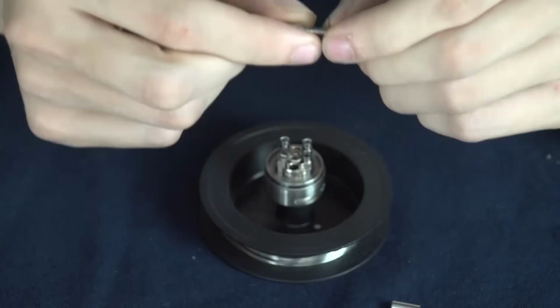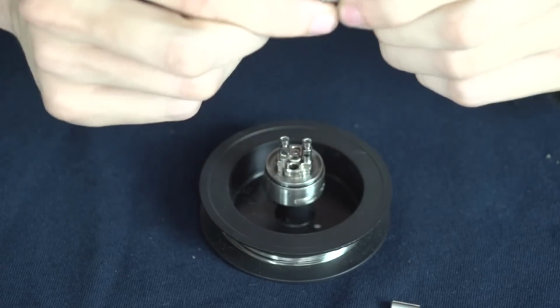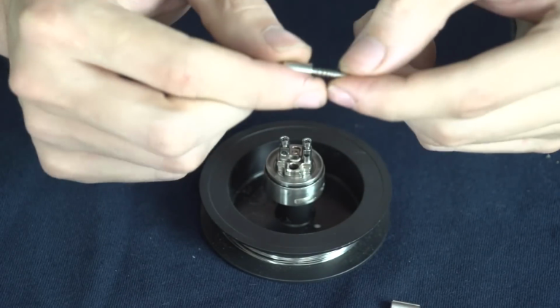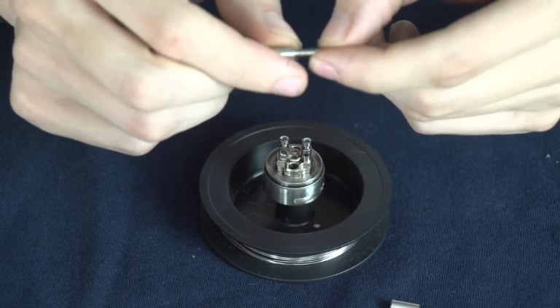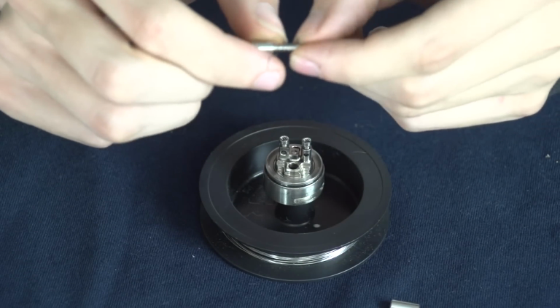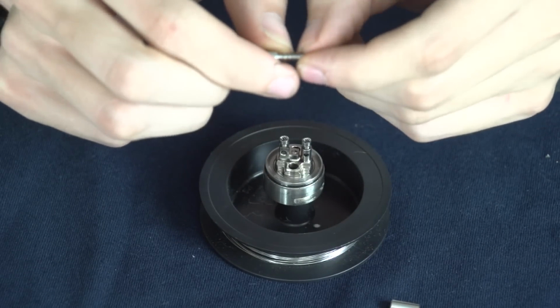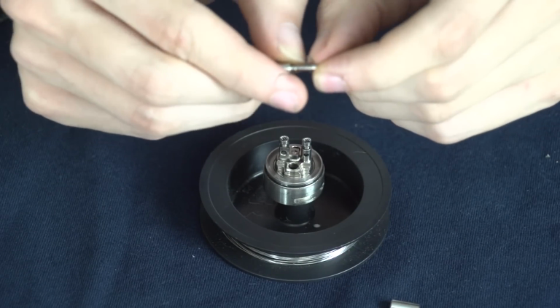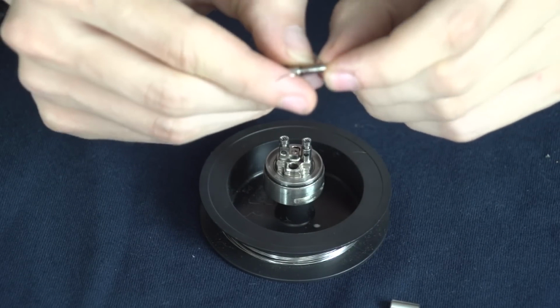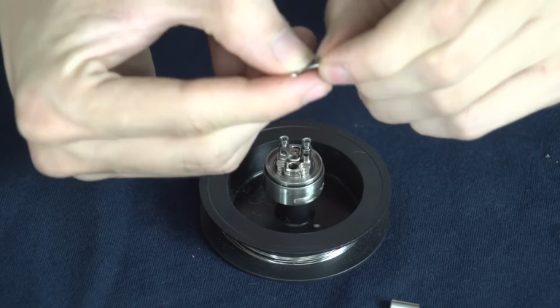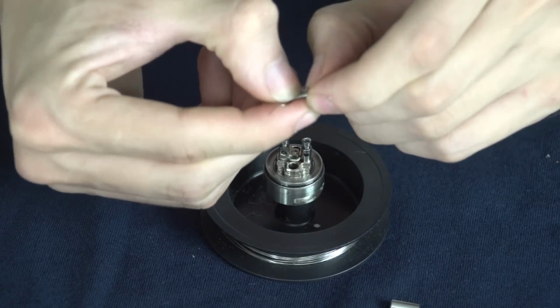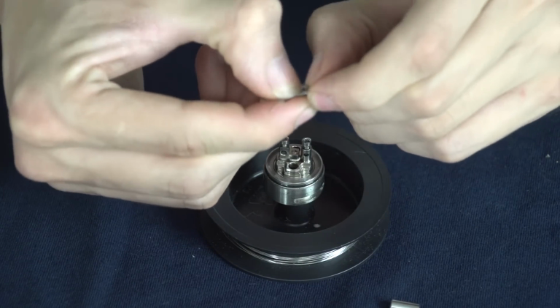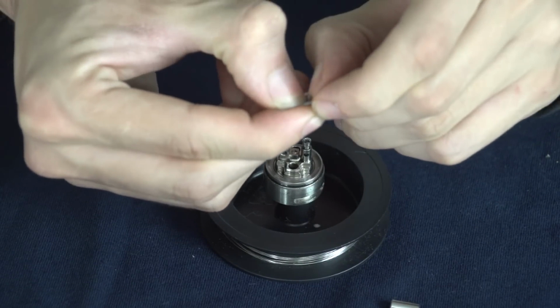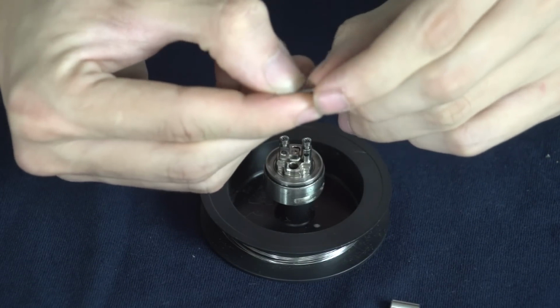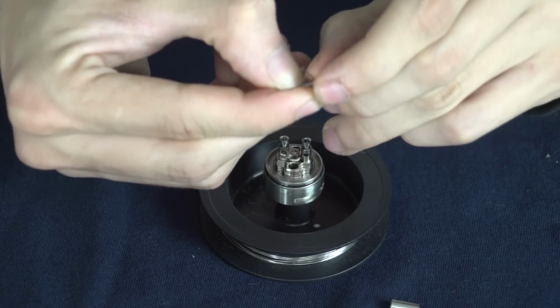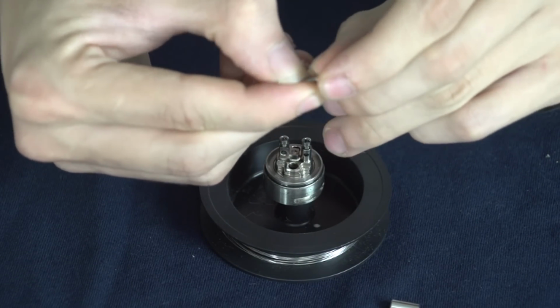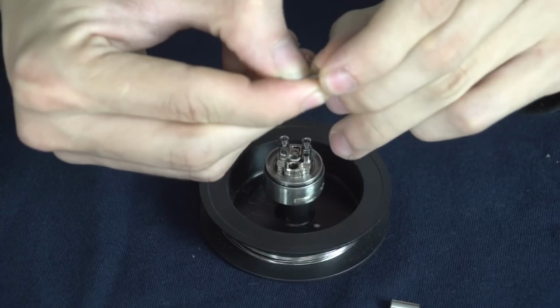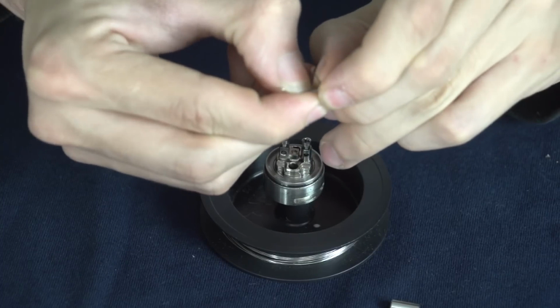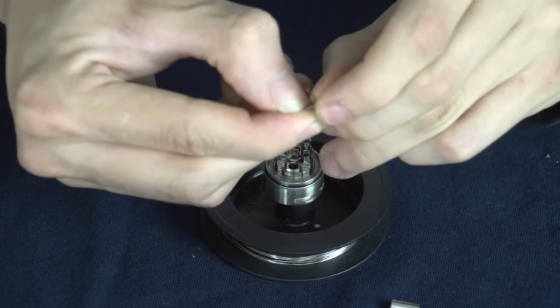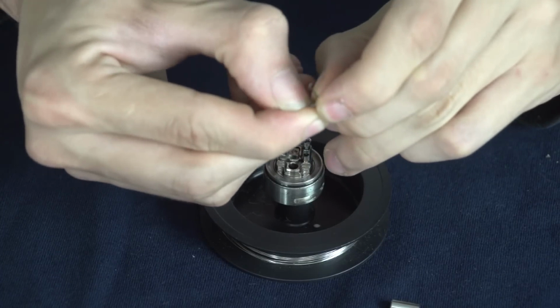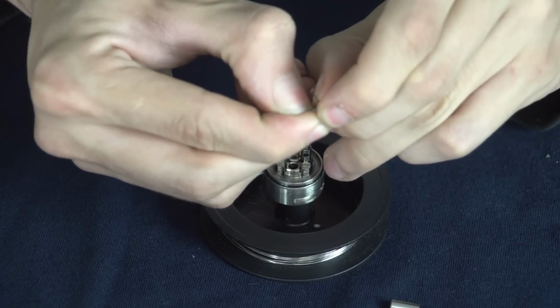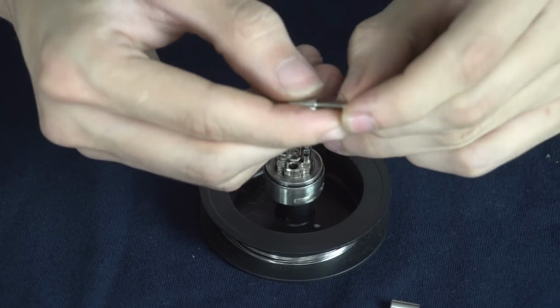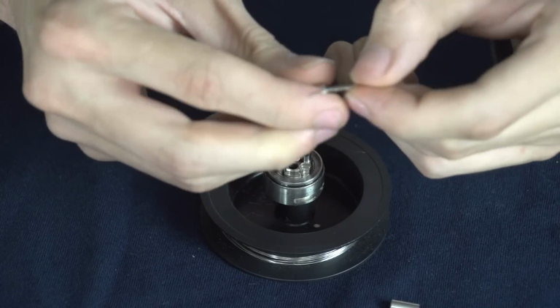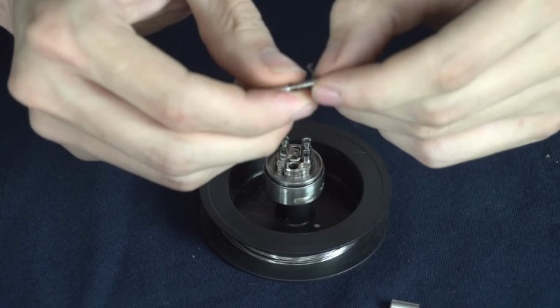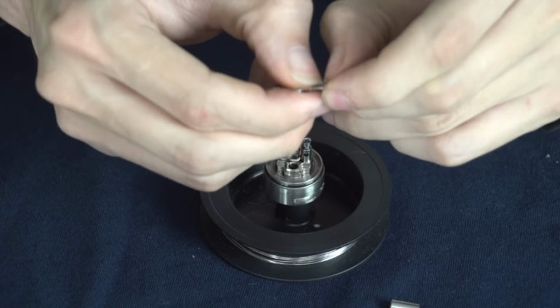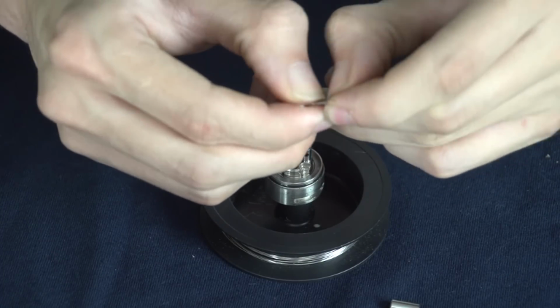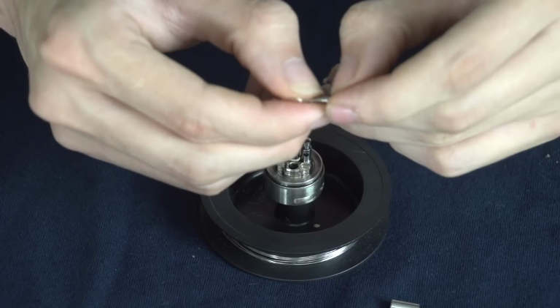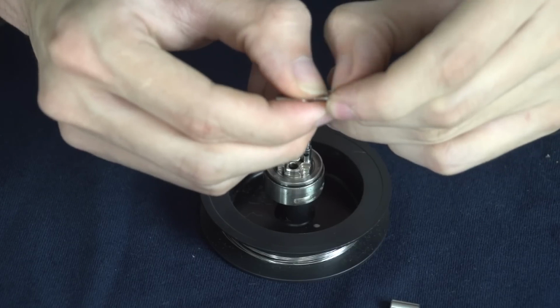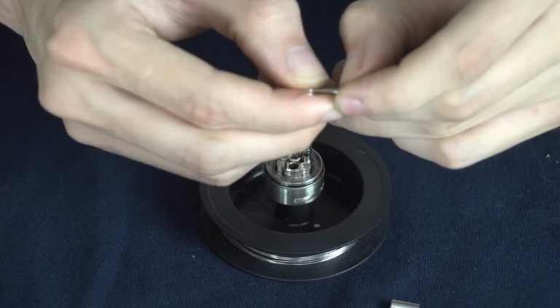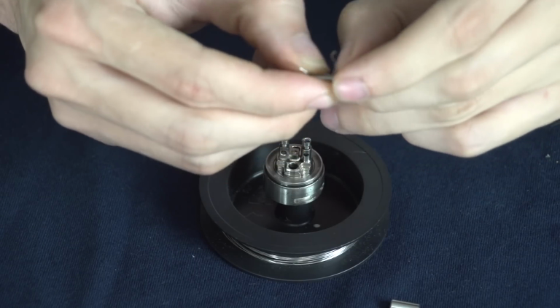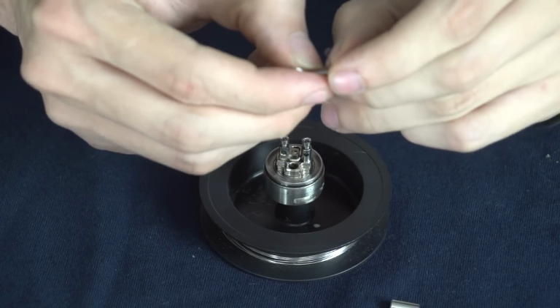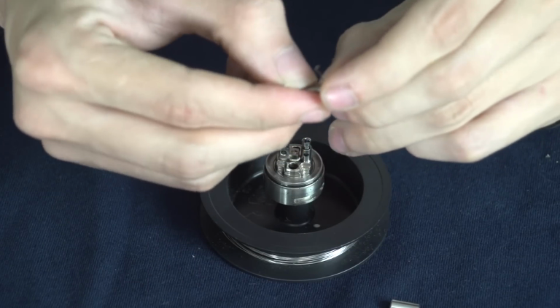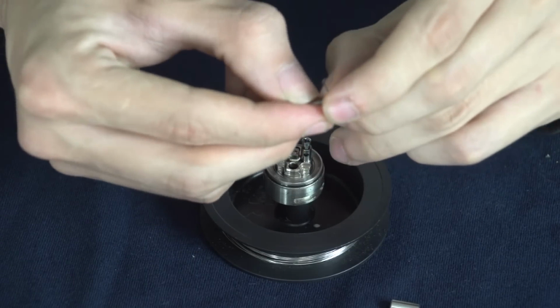I'm just going to look at the coil and maybe pull apart any spaces that are too close together, just so they're all evenly spaced. You can tug at them with your thumbnail or whatever — just move them apart a little or closer together if that's what they need.